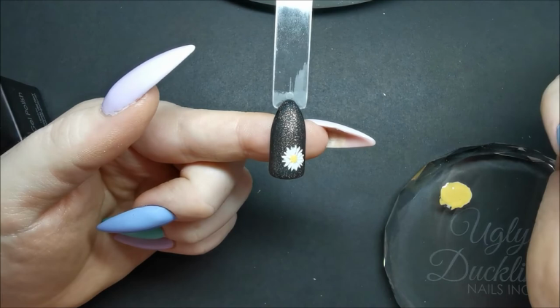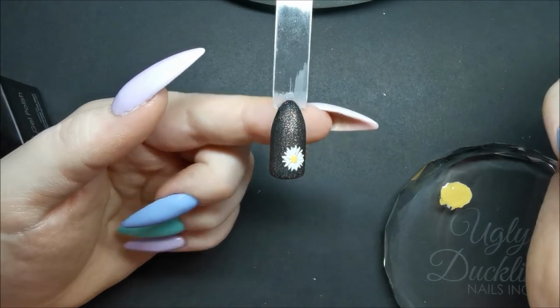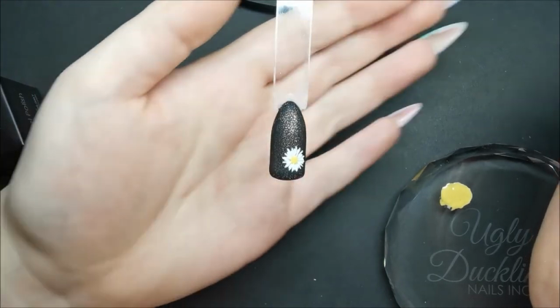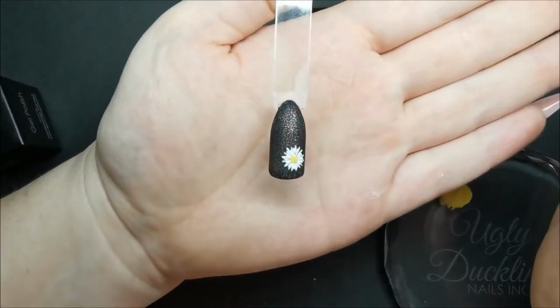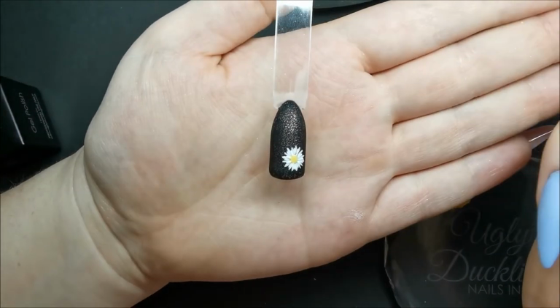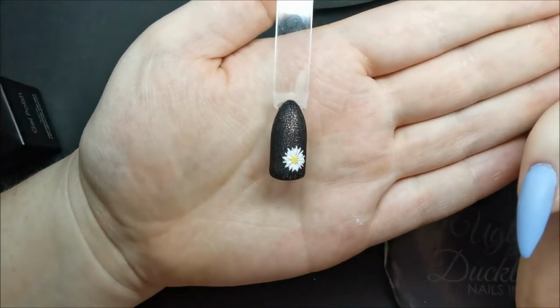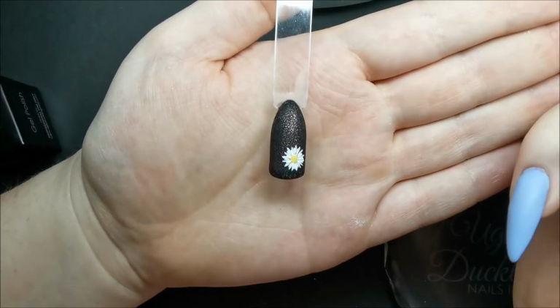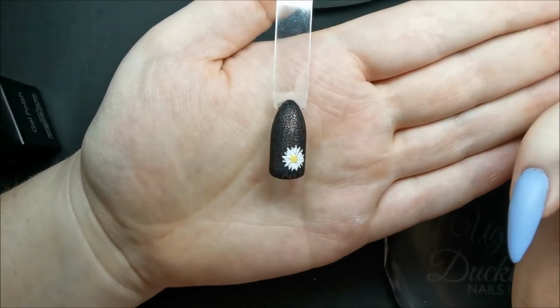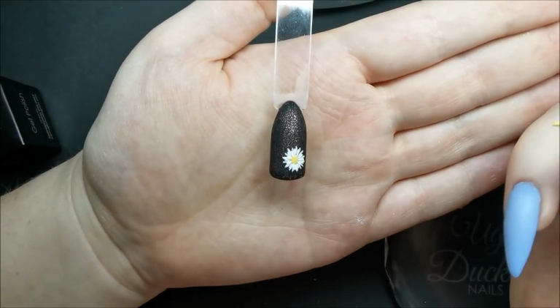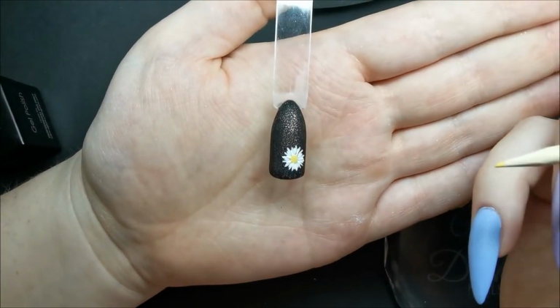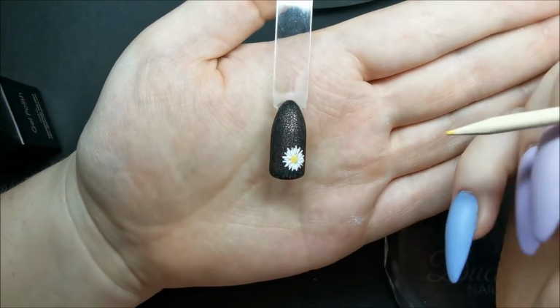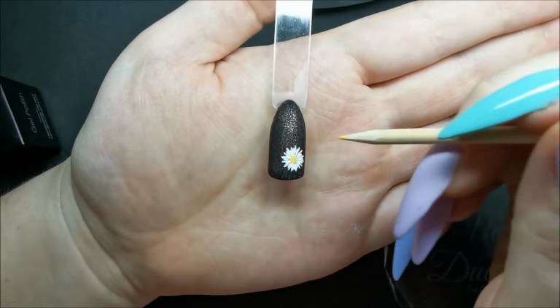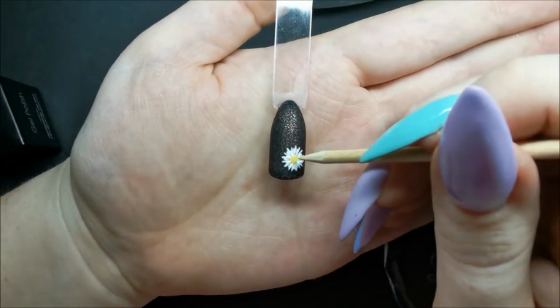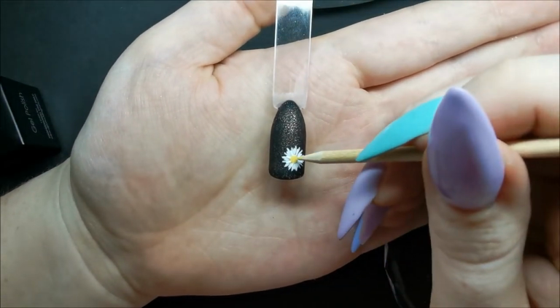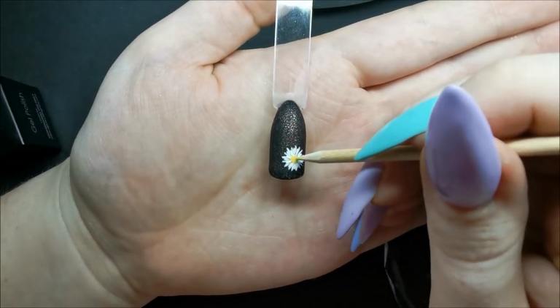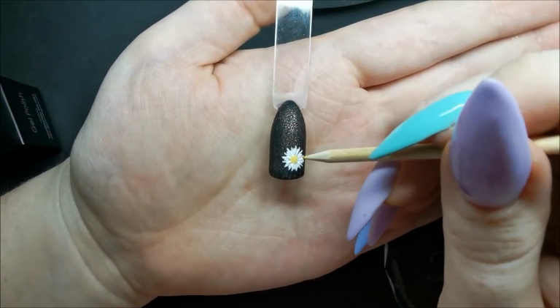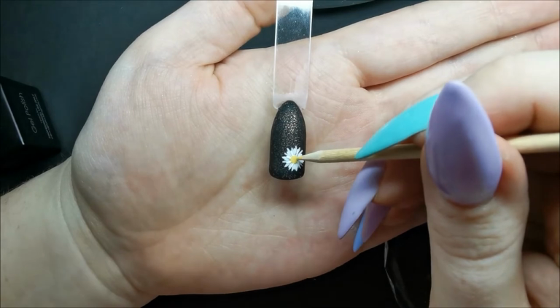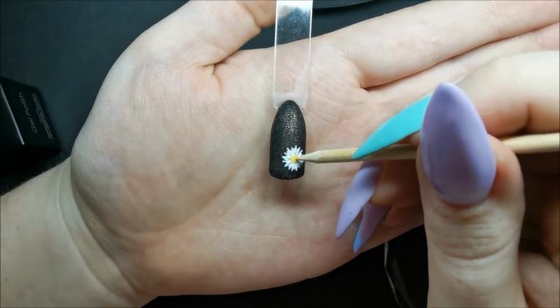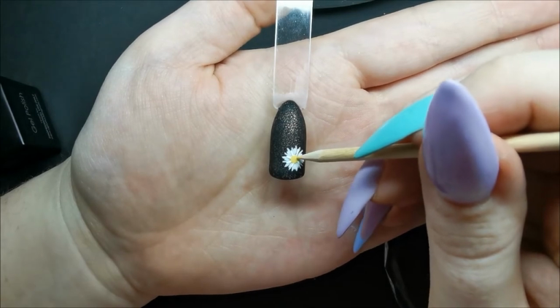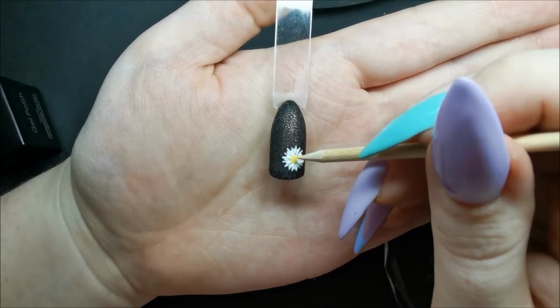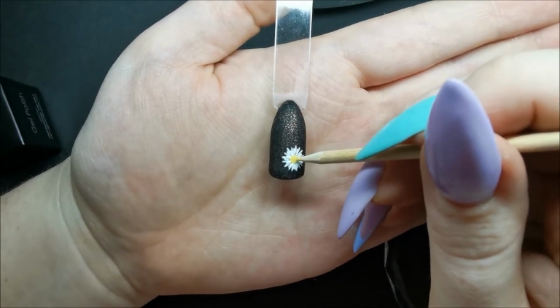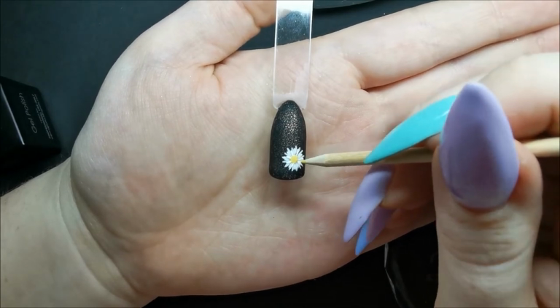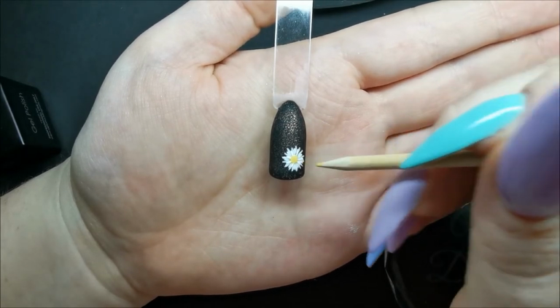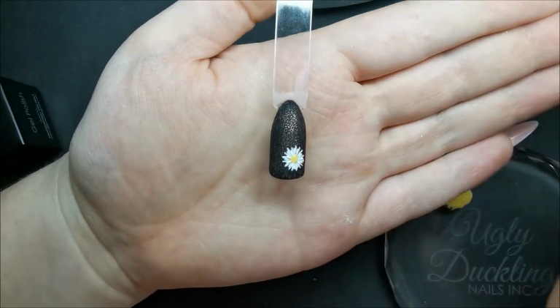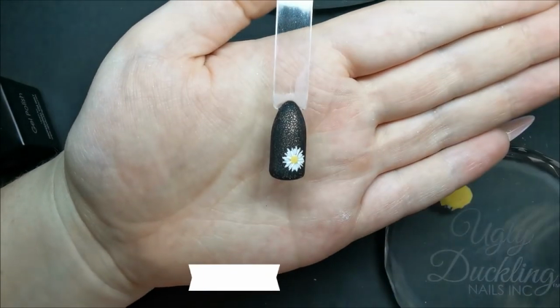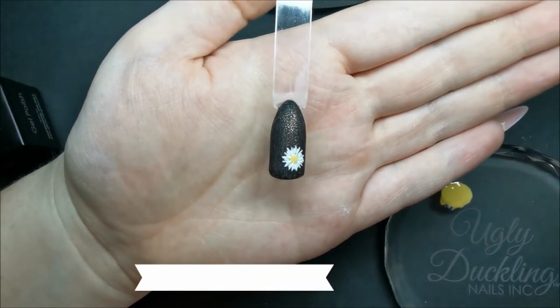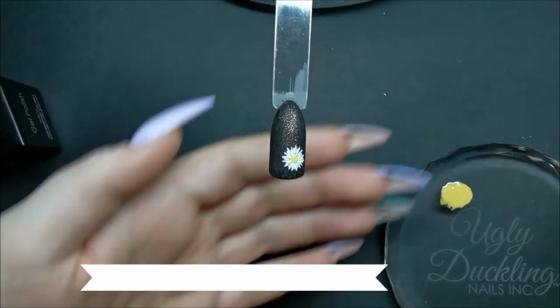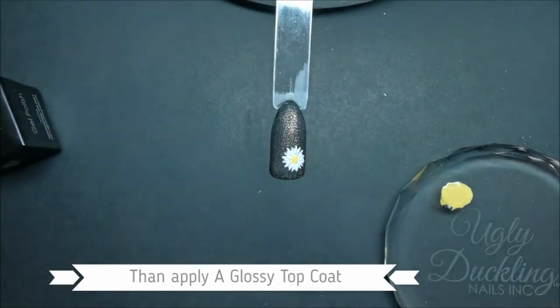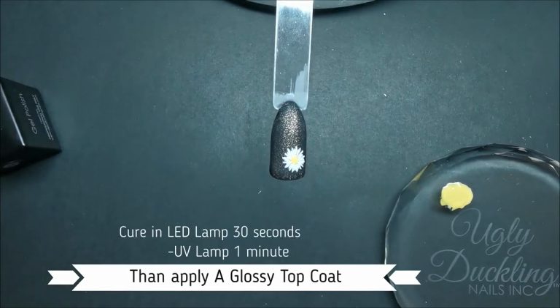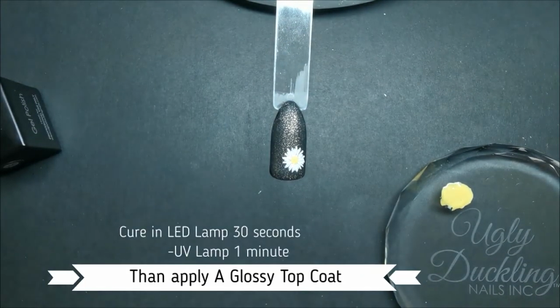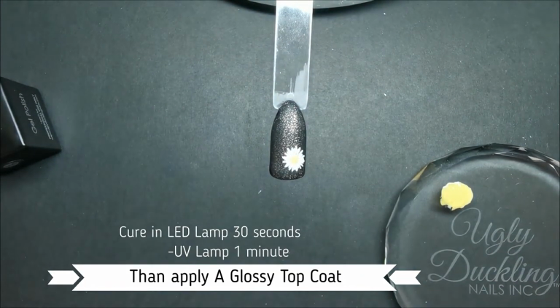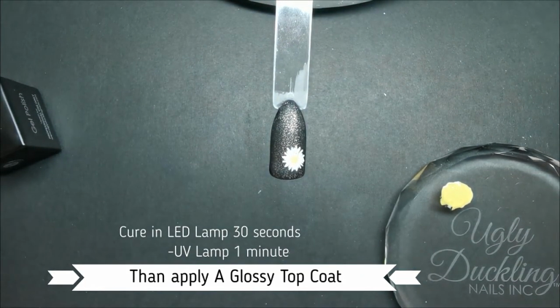Once I was happy with that I finished it off by curing and then applying a glossy top coat. I chose to use the Ugly Duckling no-wipe top coat.